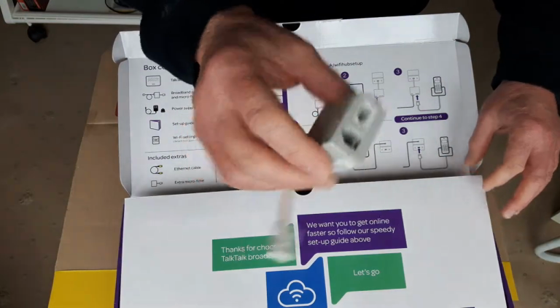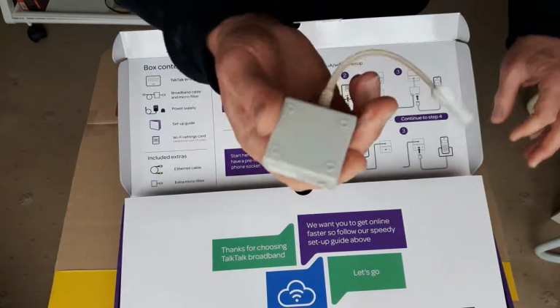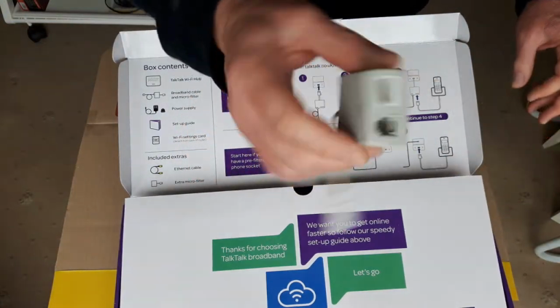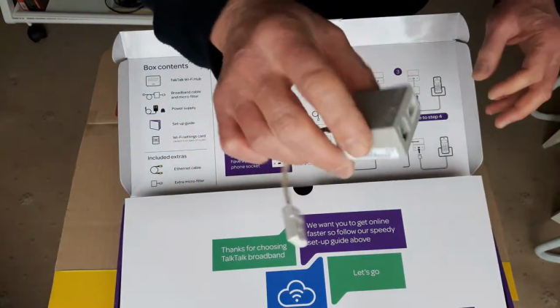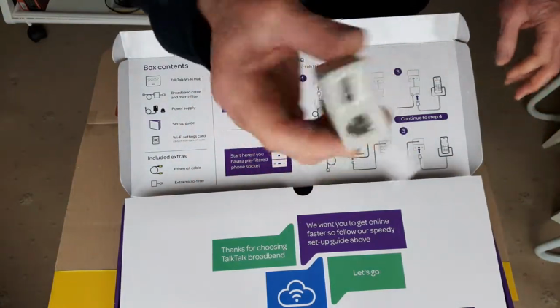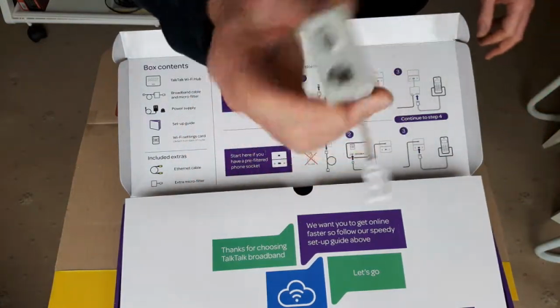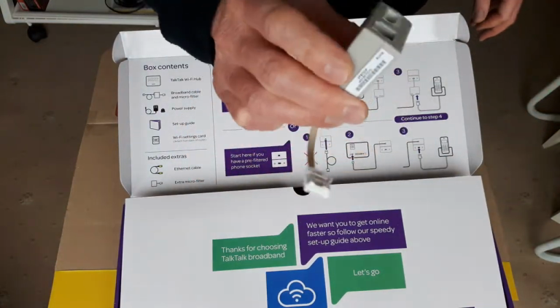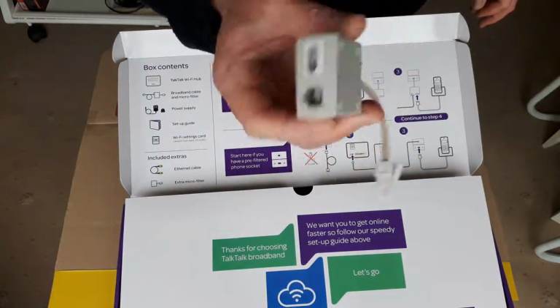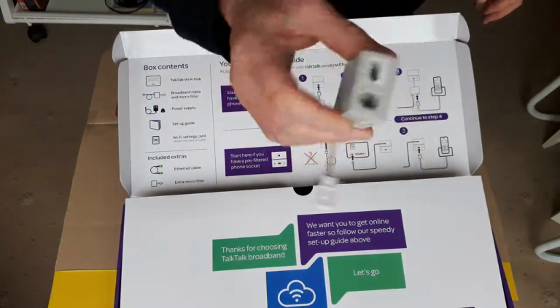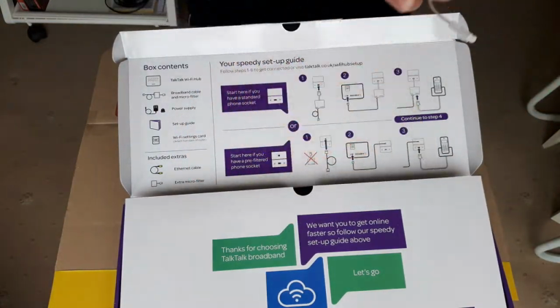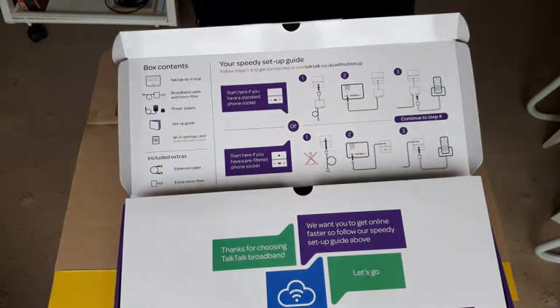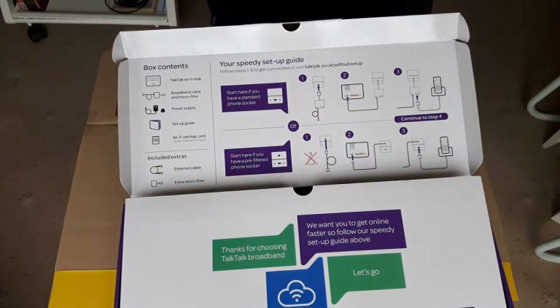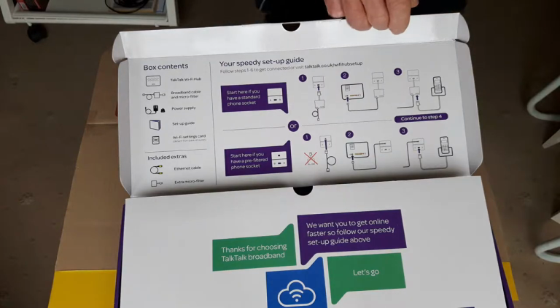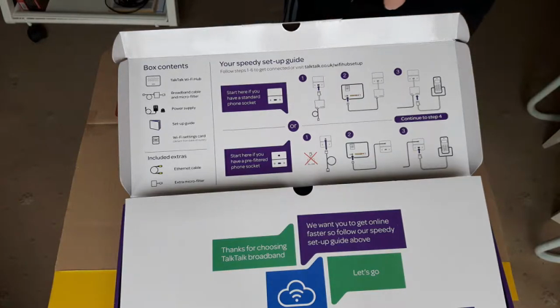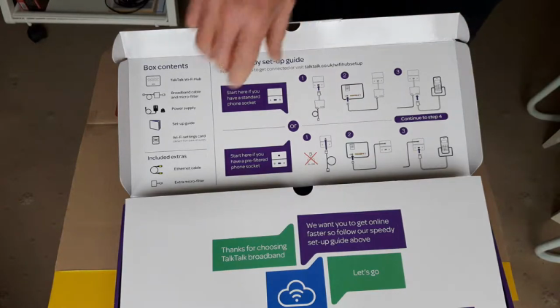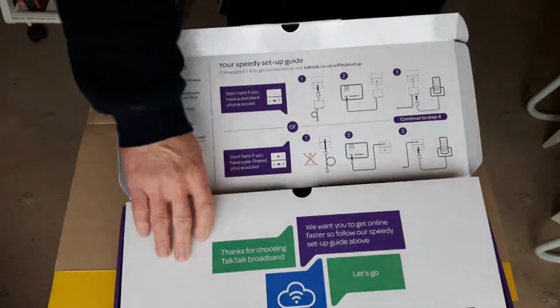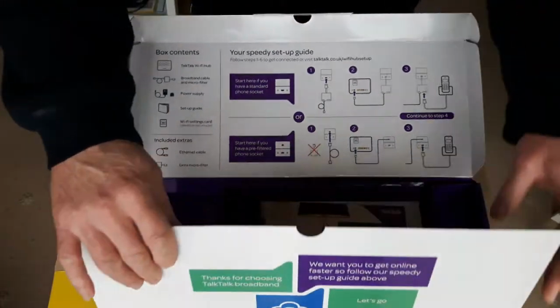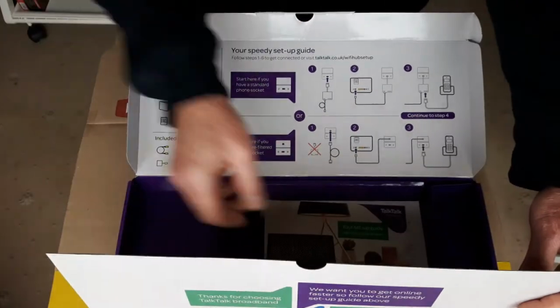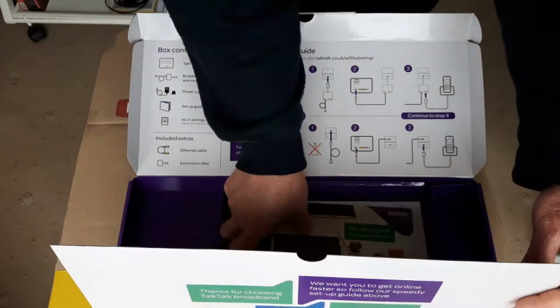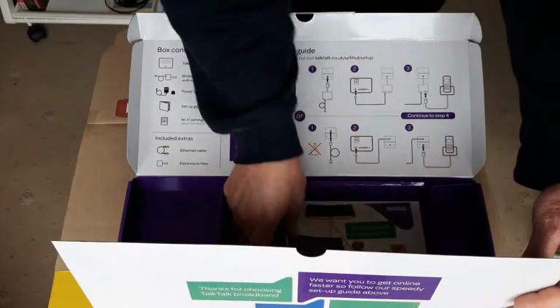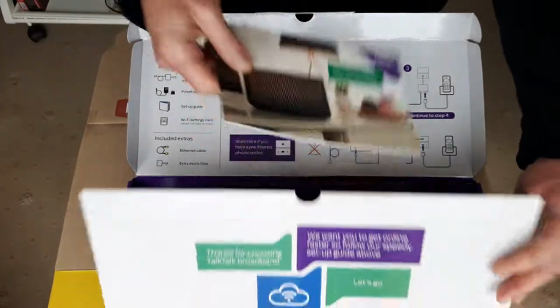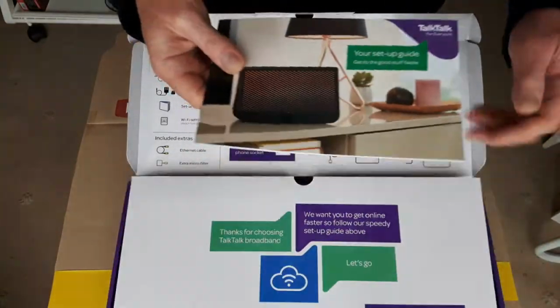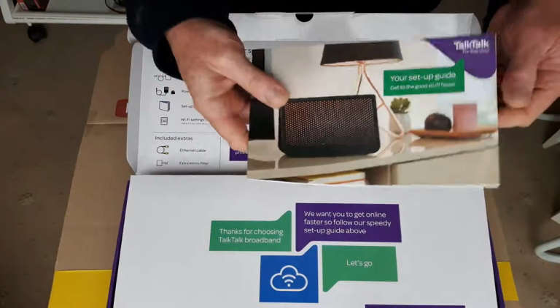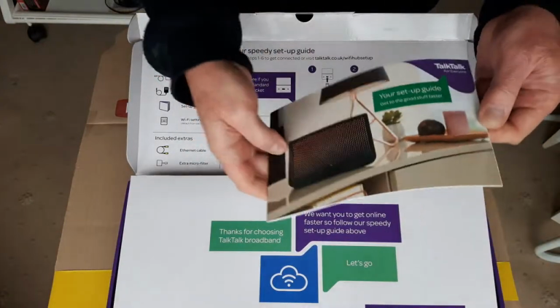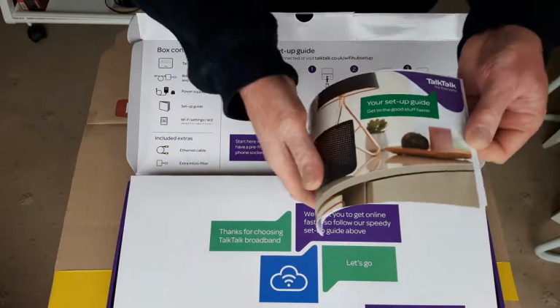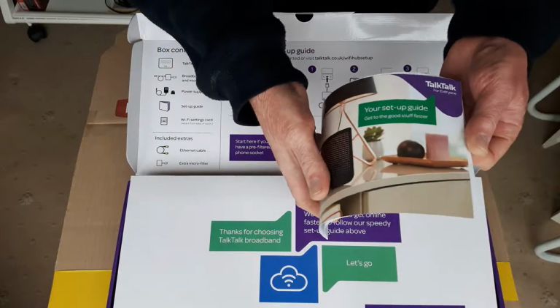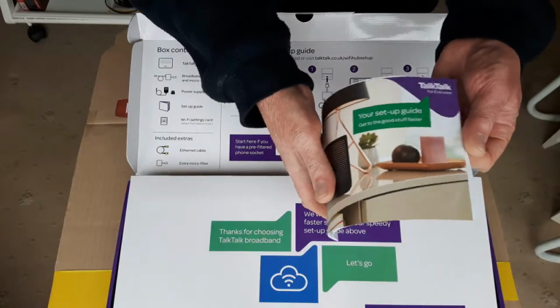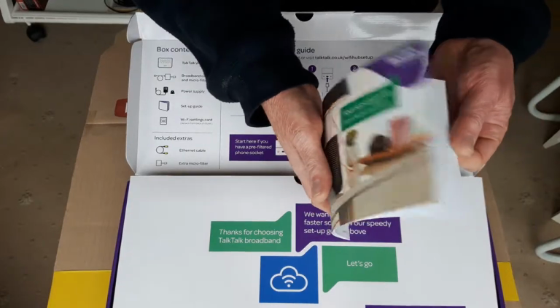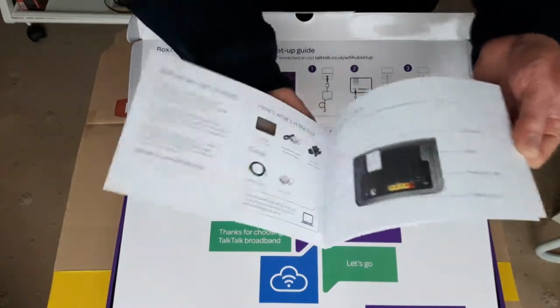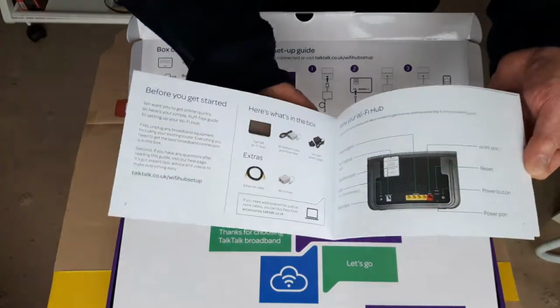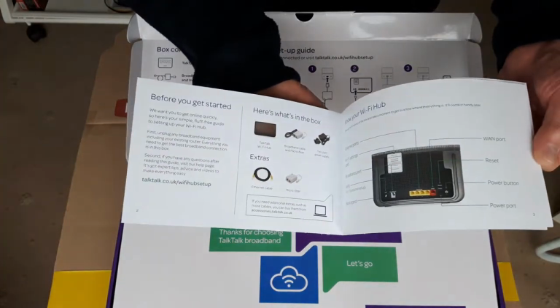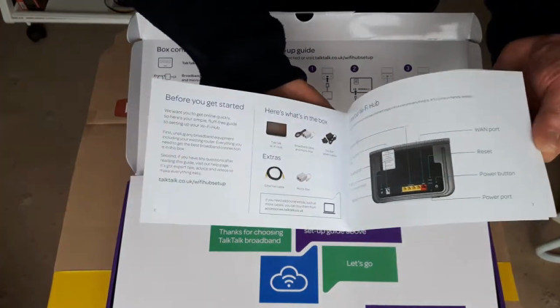There's also a spare microfilter — they always give you a spare one, I've got two or three of them now. And you've got a setup guide with instructions to get it all set up.